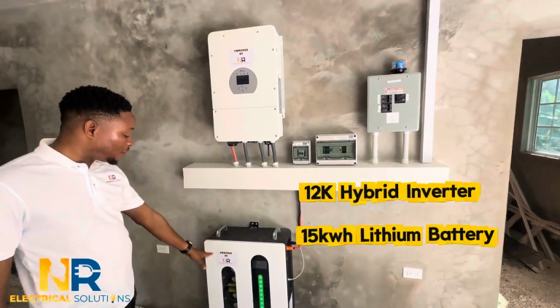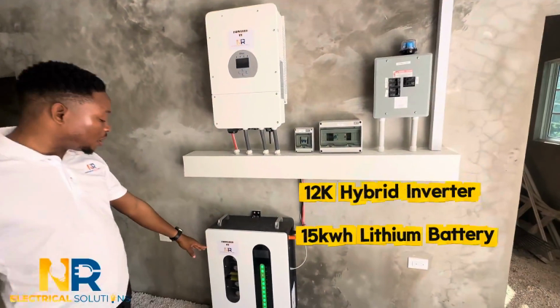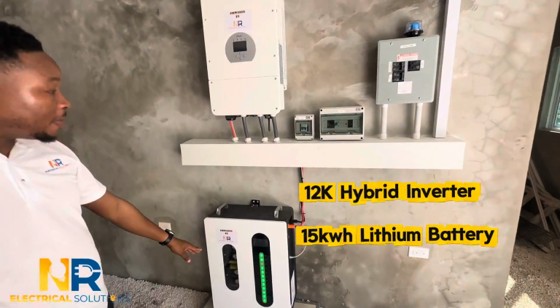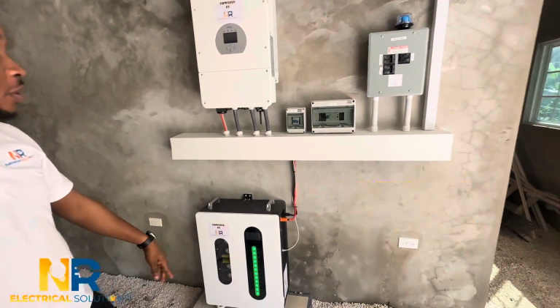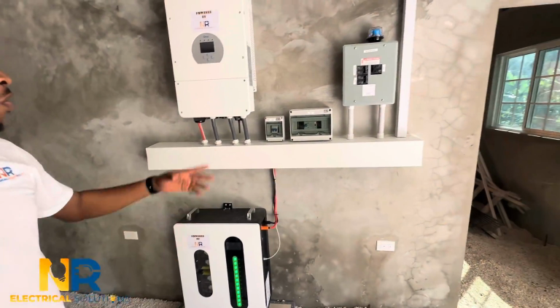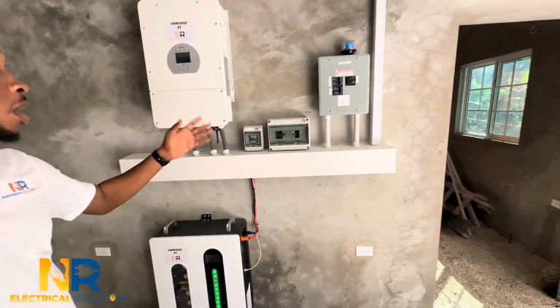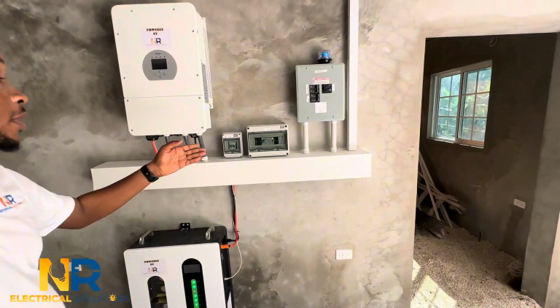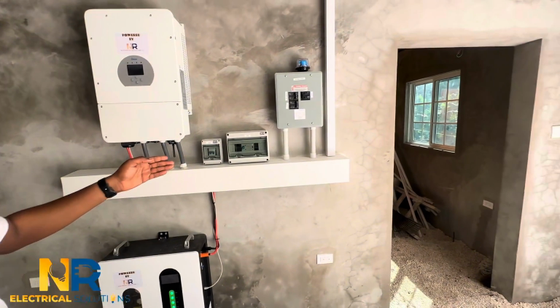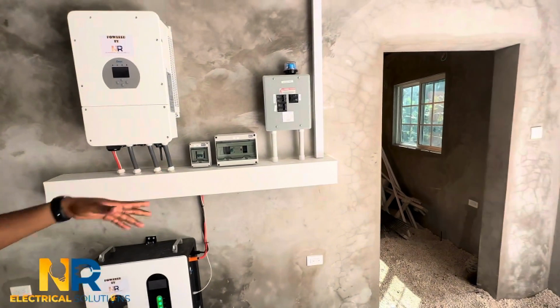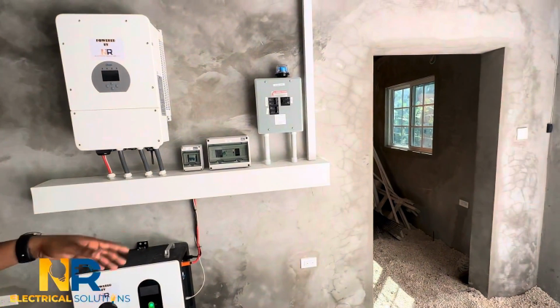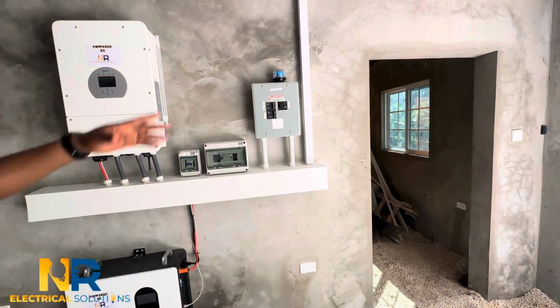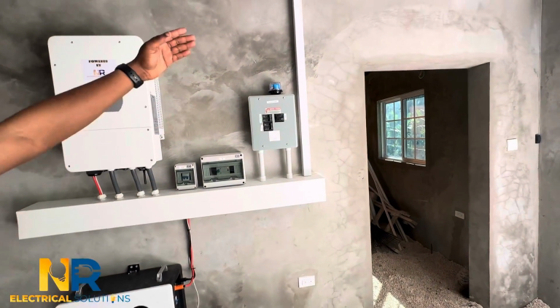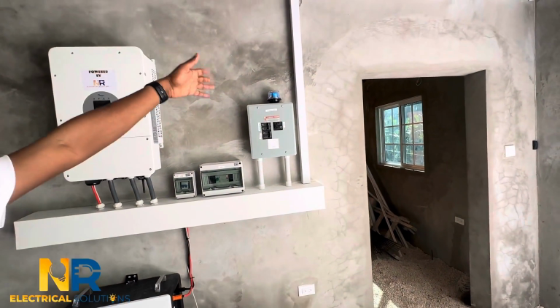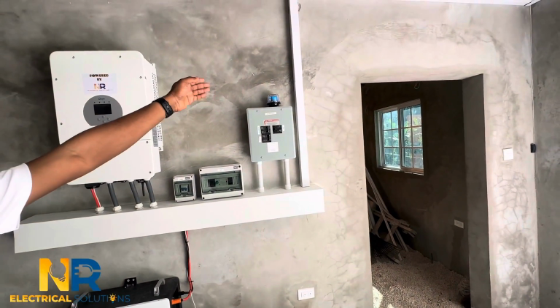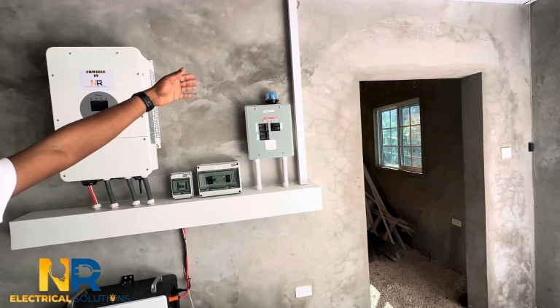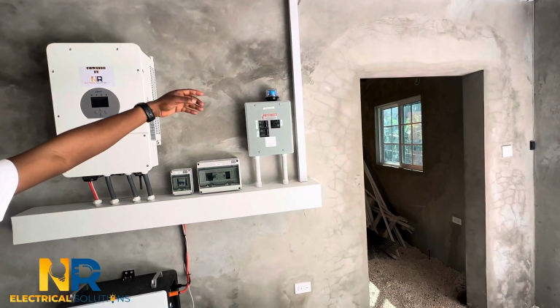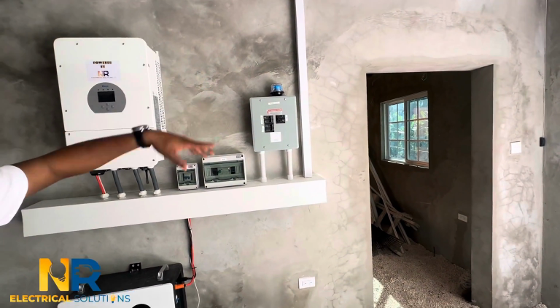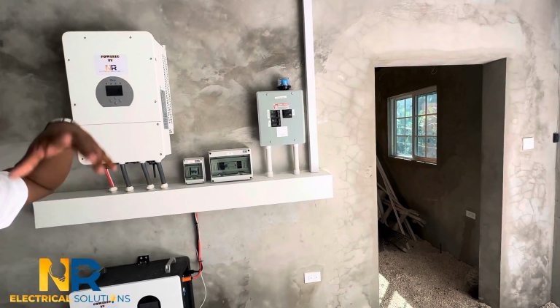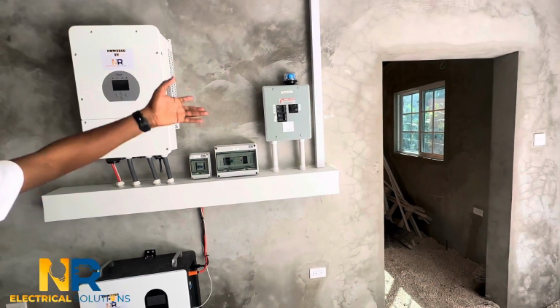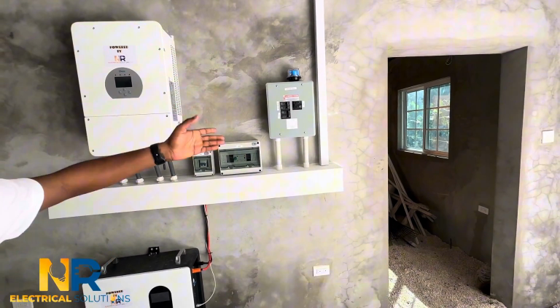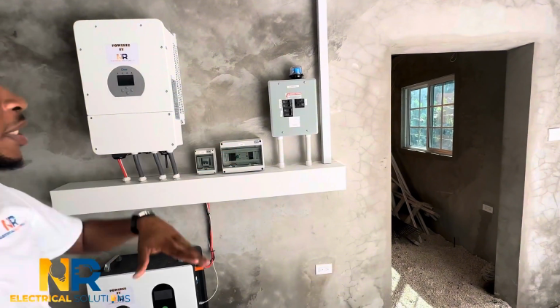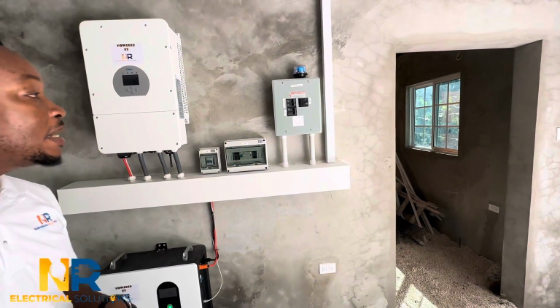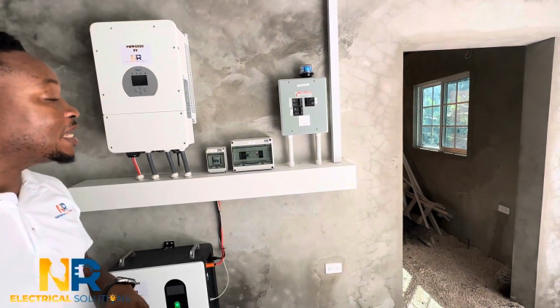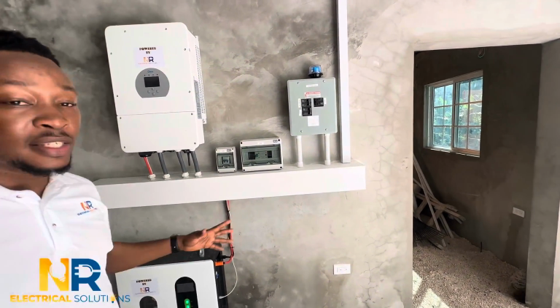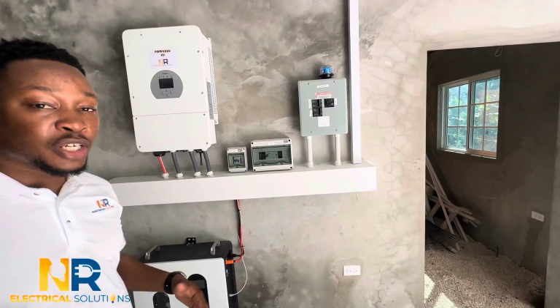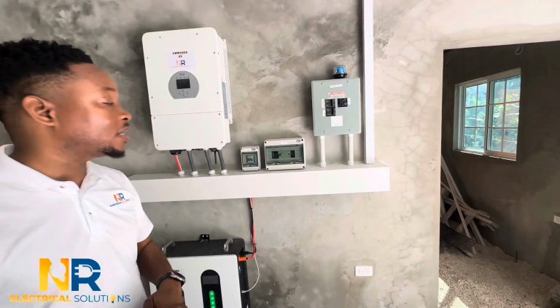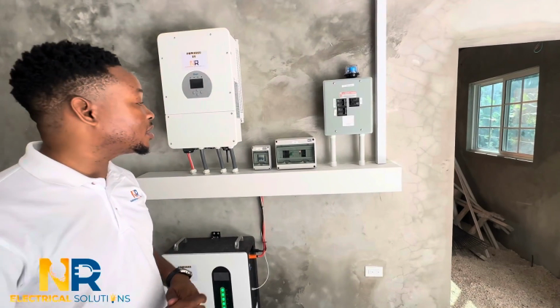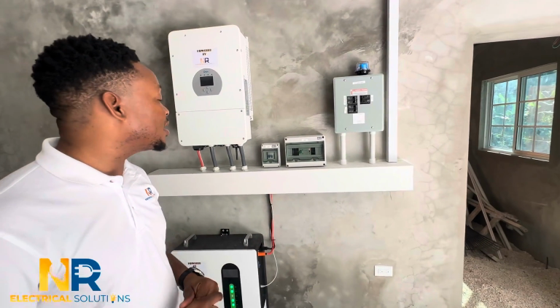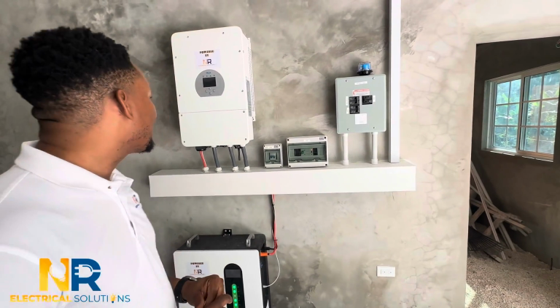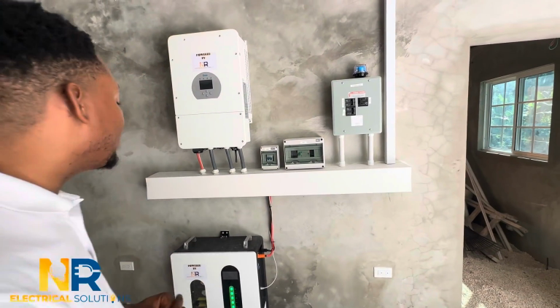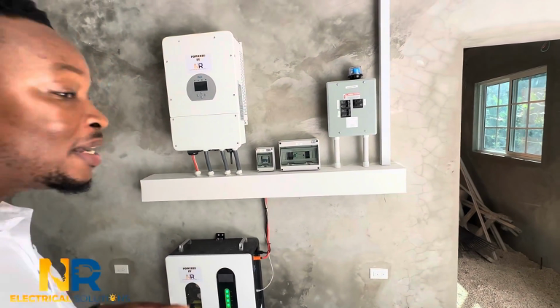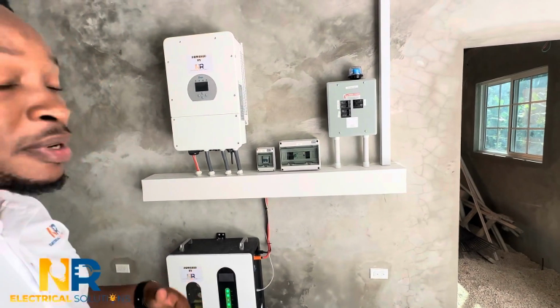15 kilowatt battery. We have an automatic transfer switch, a surge protector and a JPSI to protect against any surge. A very nice setup guys.